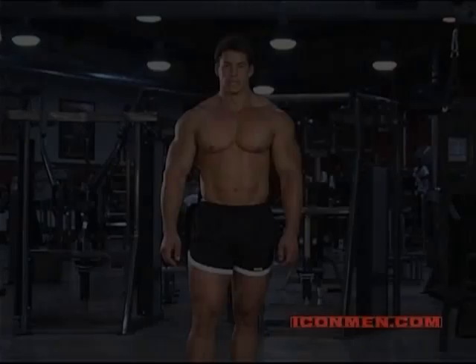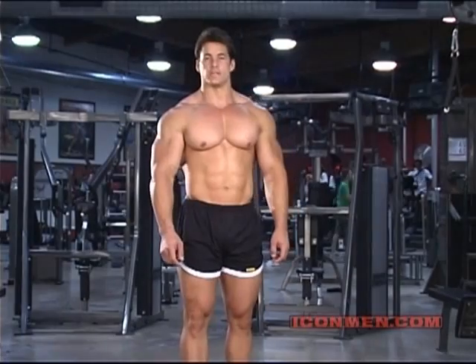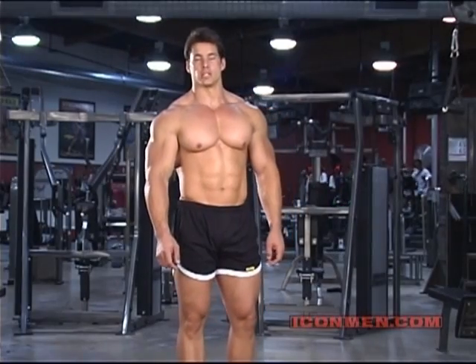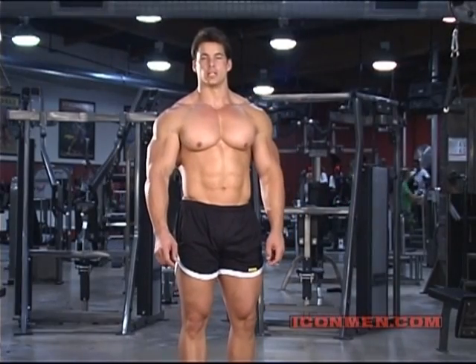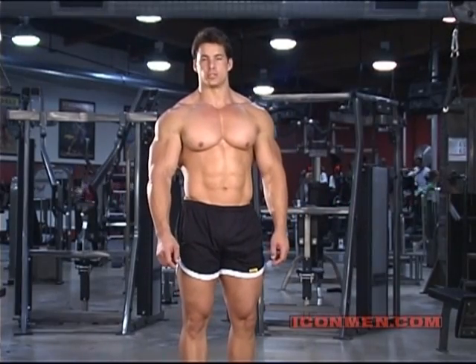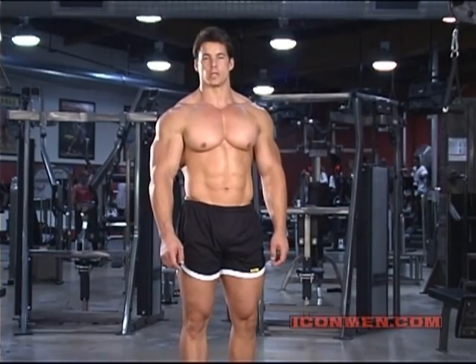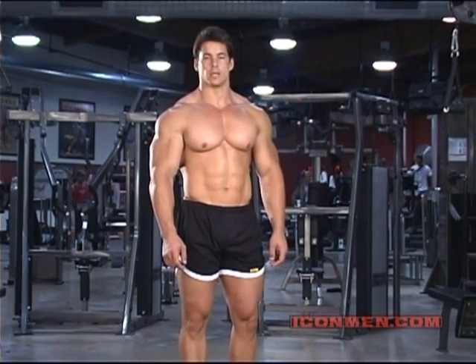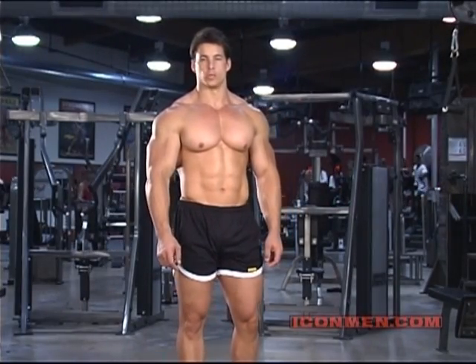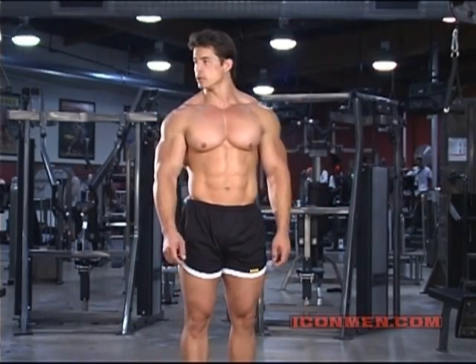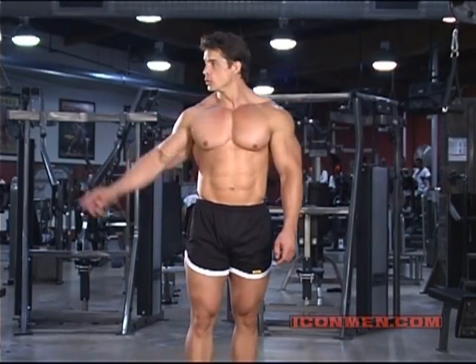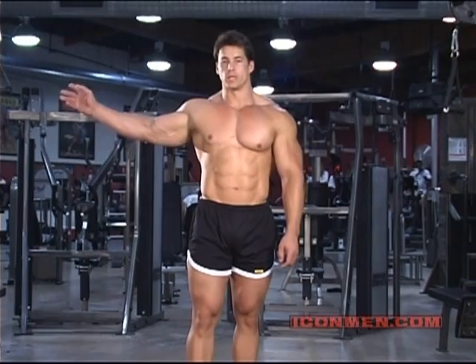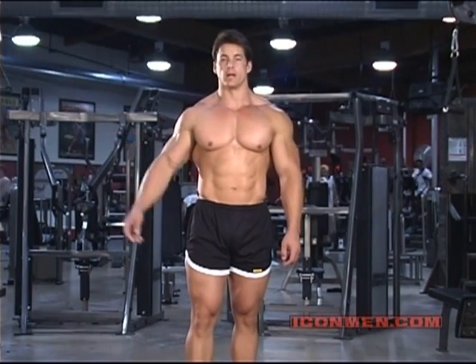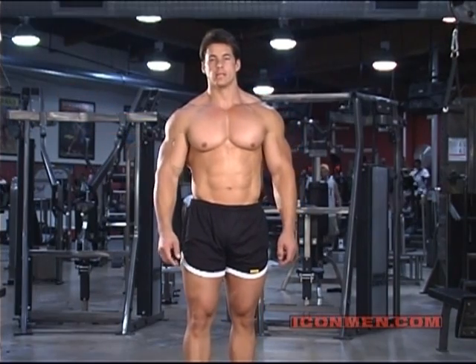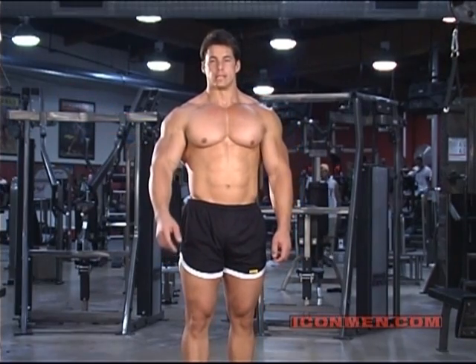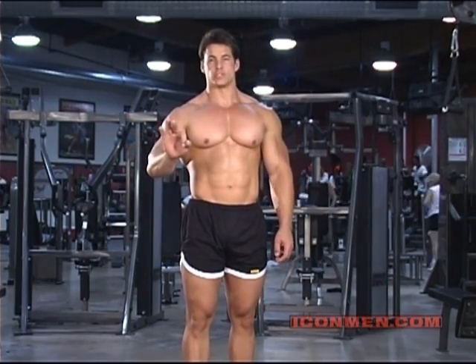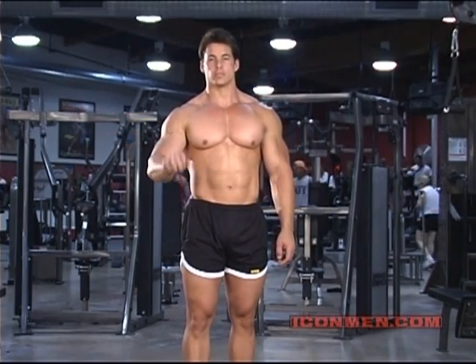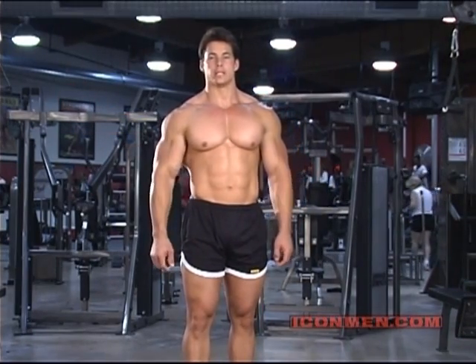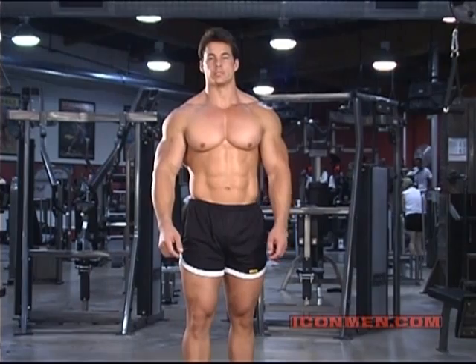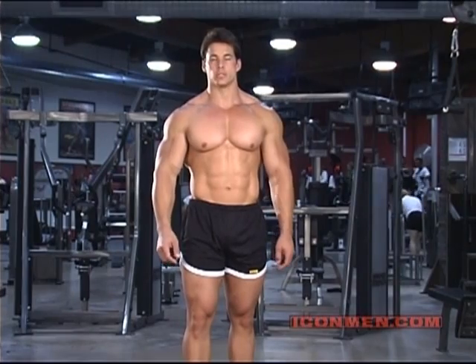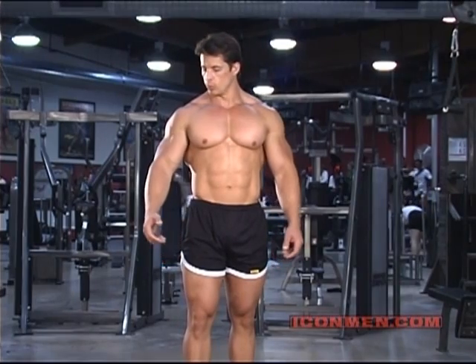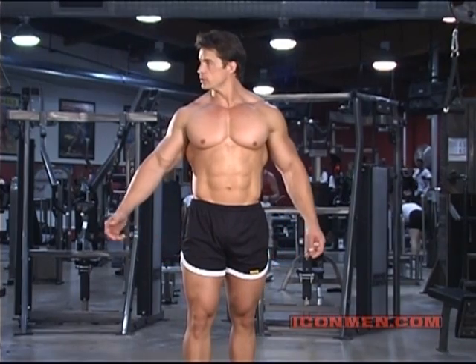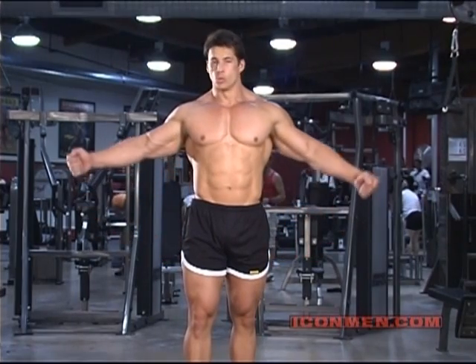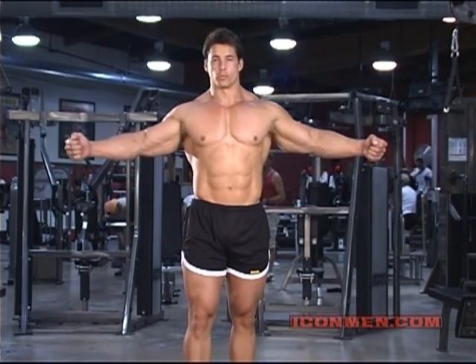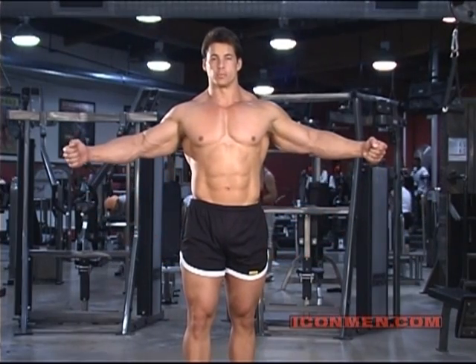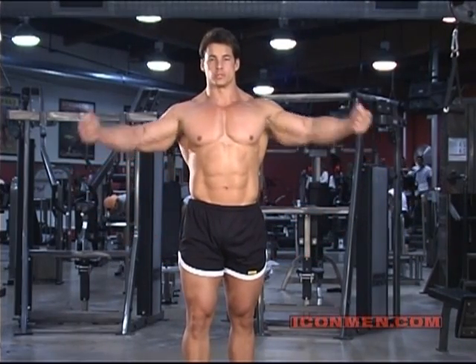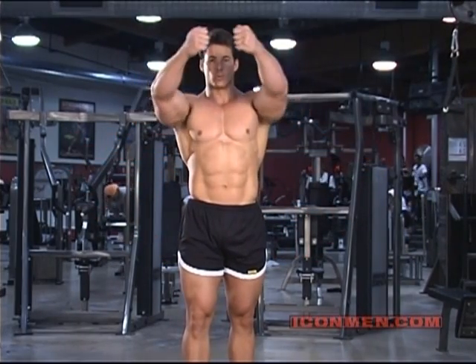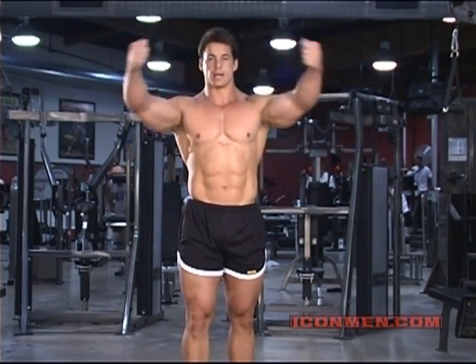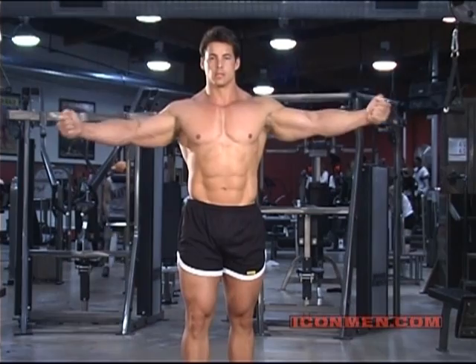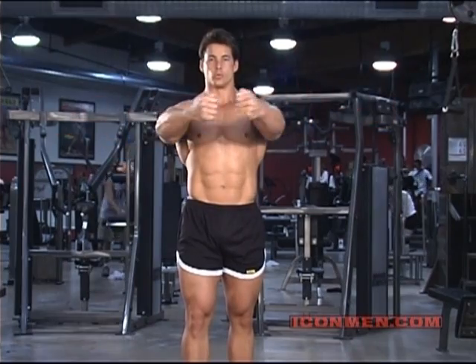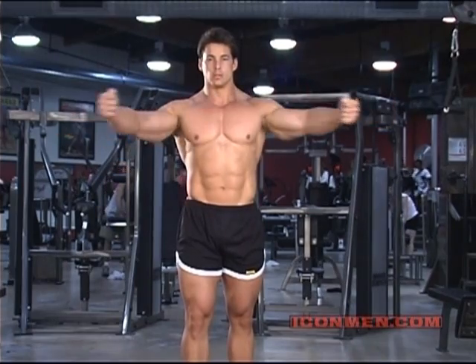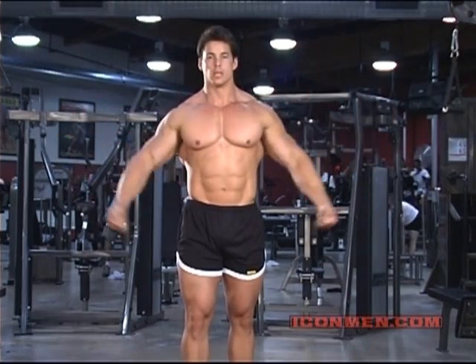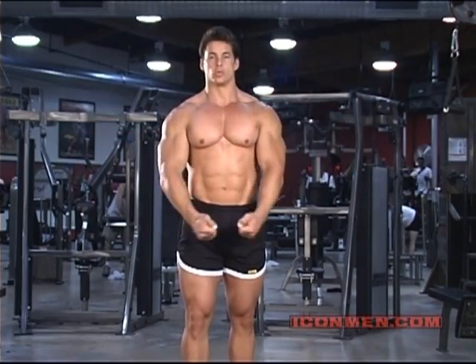This is the finishing exercise for my chest workout, and what we're going to do here is cable fly. It's three sets, ten reps each. We're going to do three different positions: we're doing high, we're doing middle, and we're doing low.